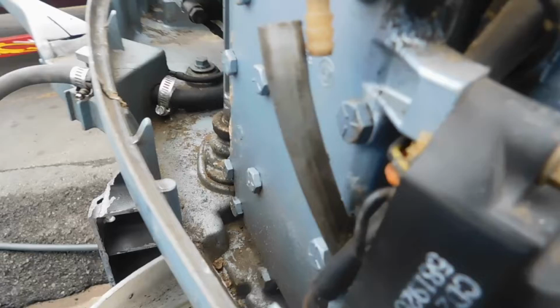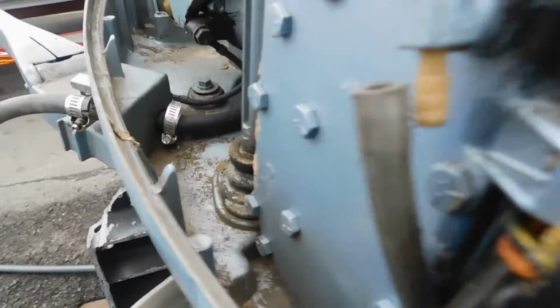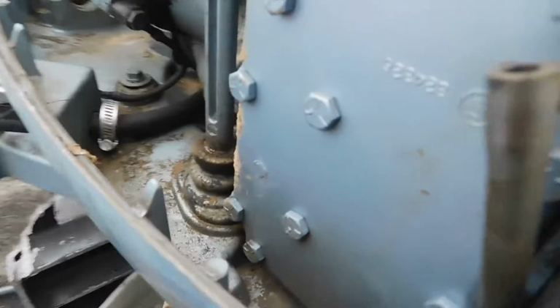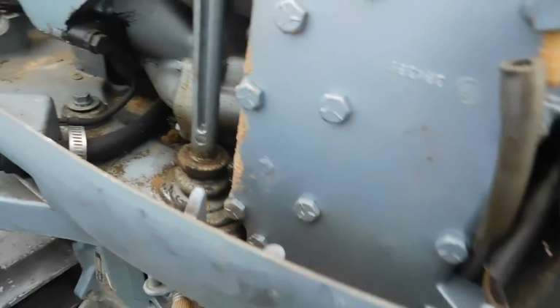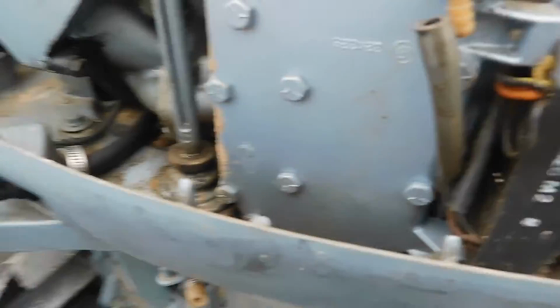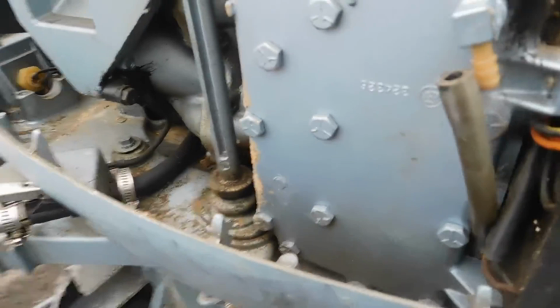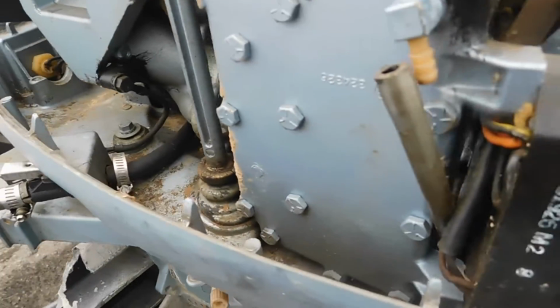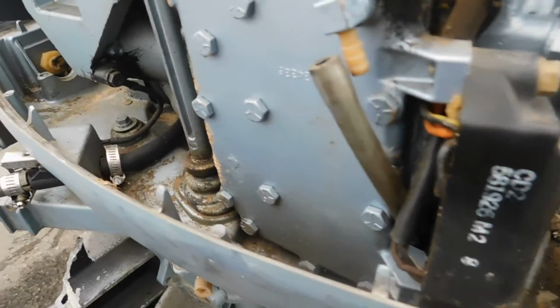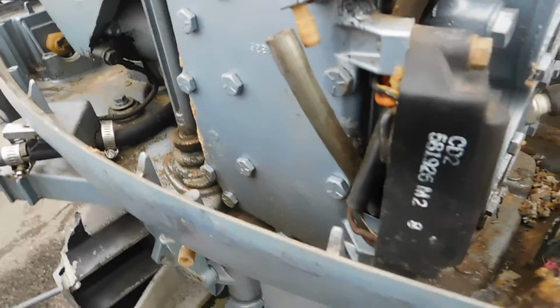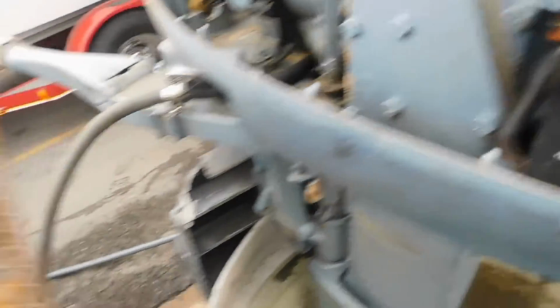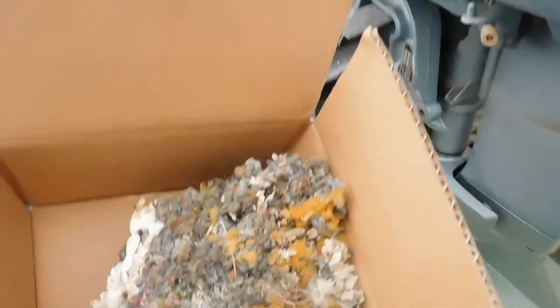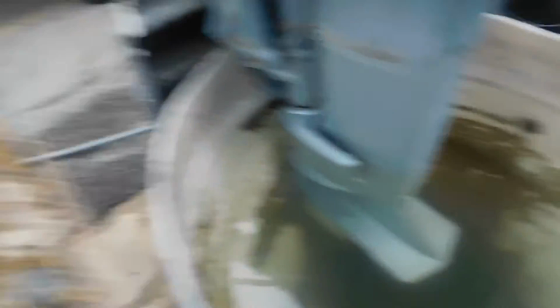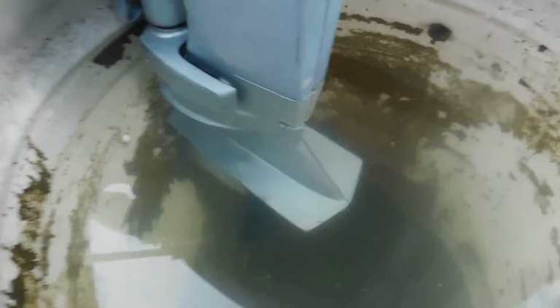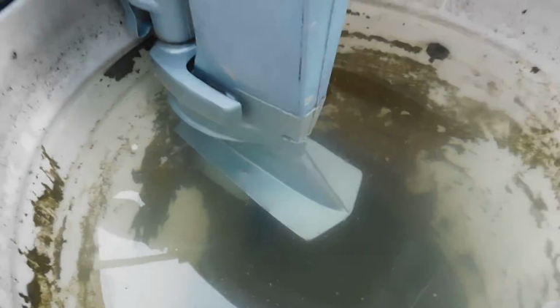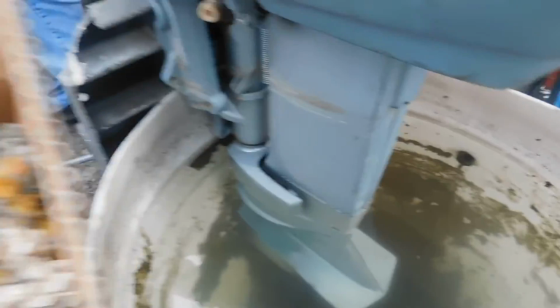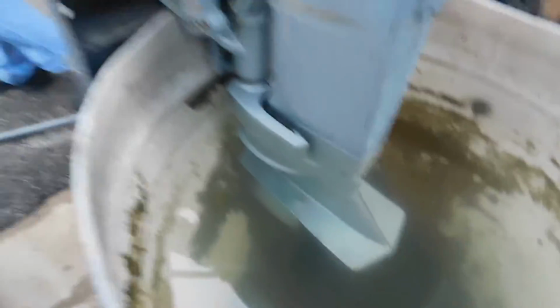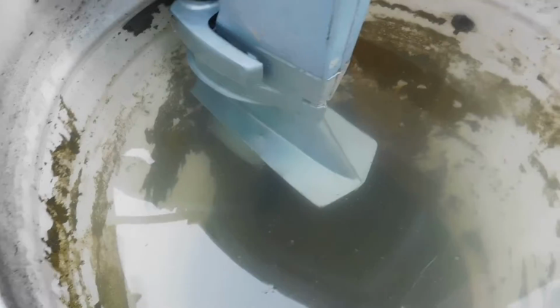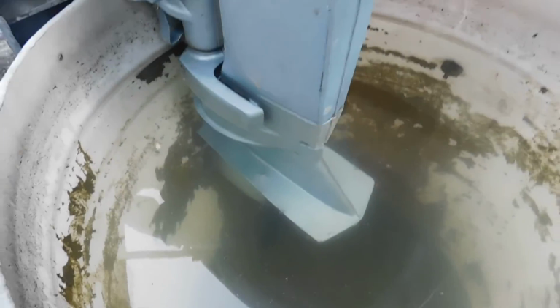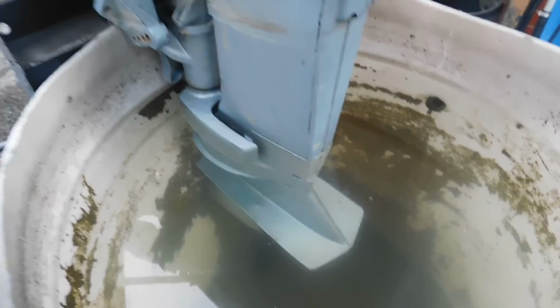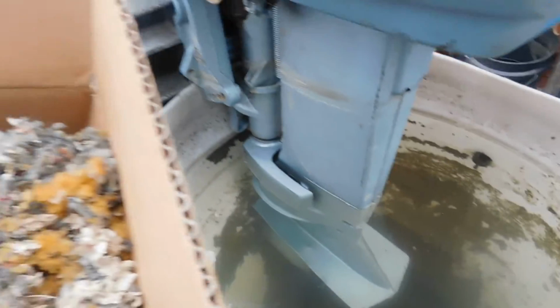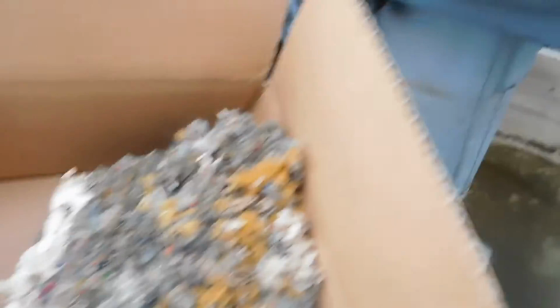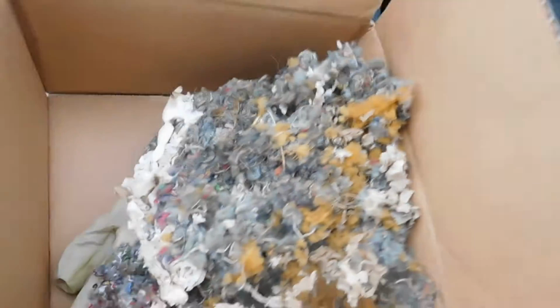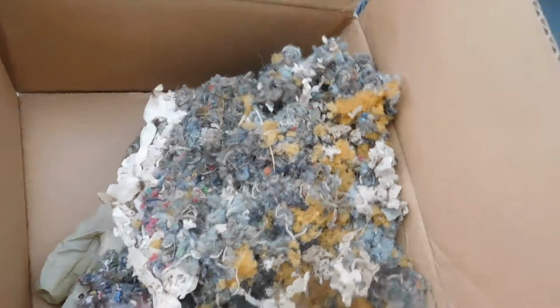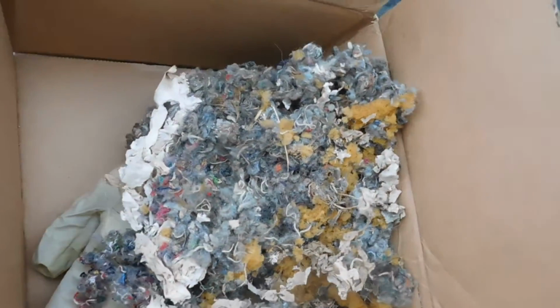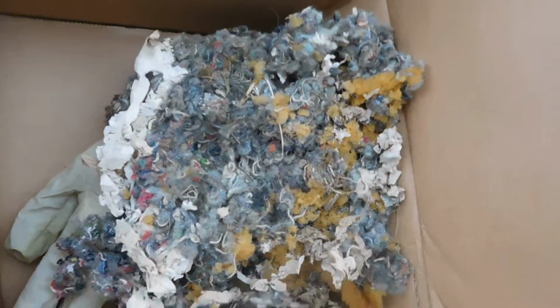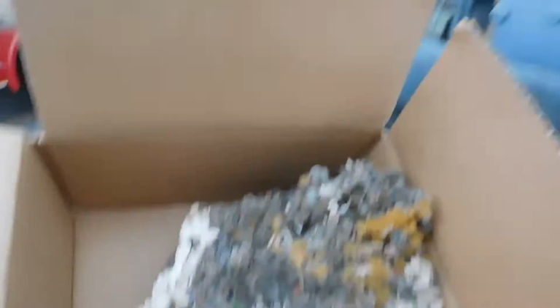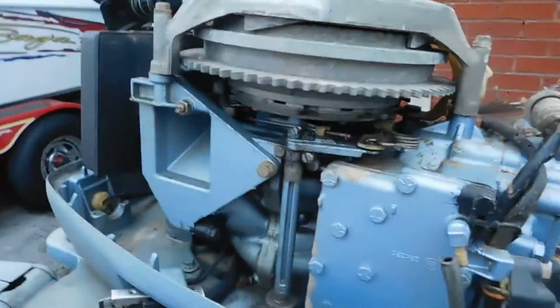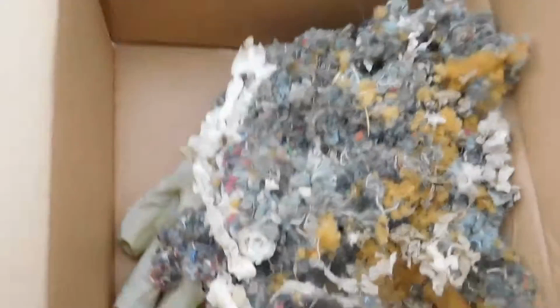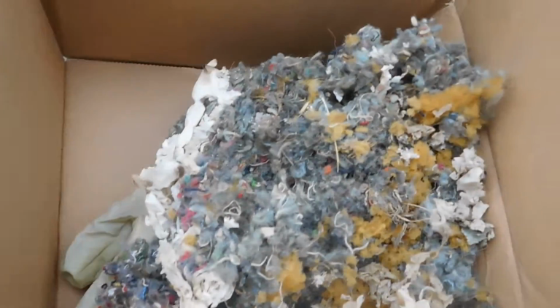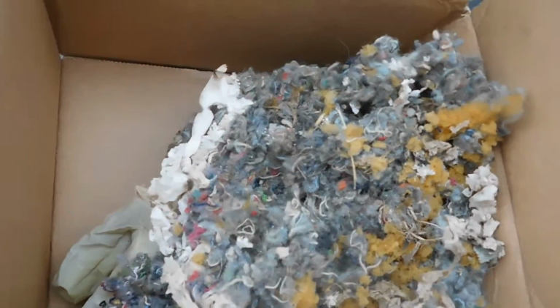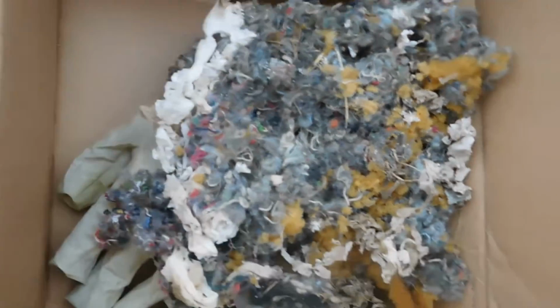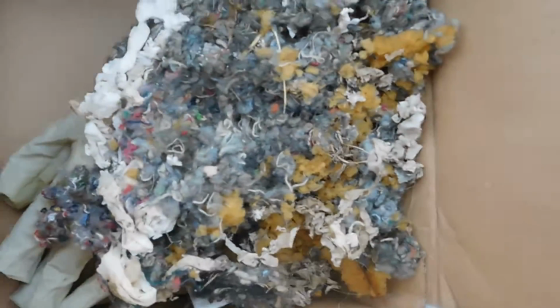So we pulled the cowling off, we fixed the lower unit — that's why it's sitting in the bucket. We thought it'd start, and that's what was inside the cowling.